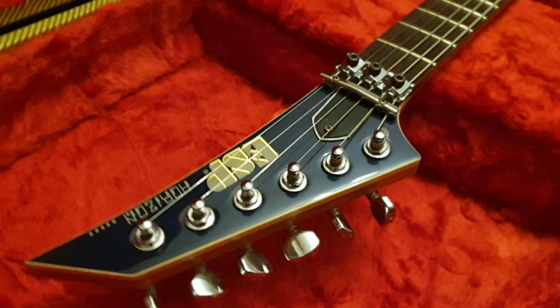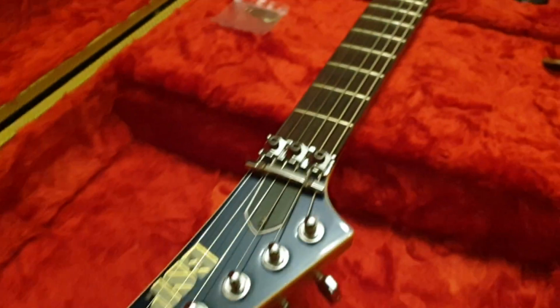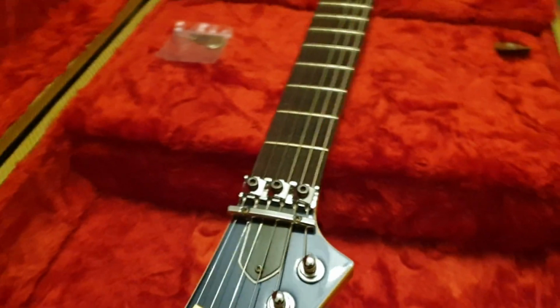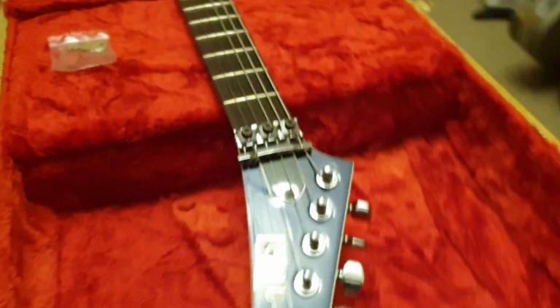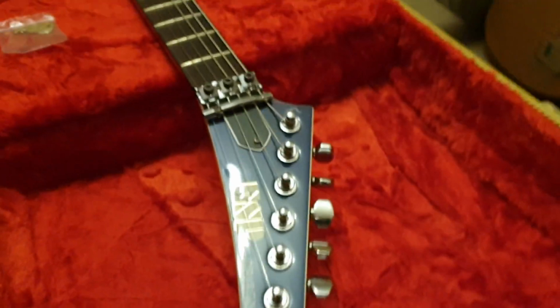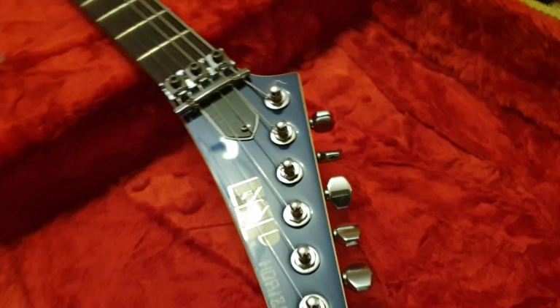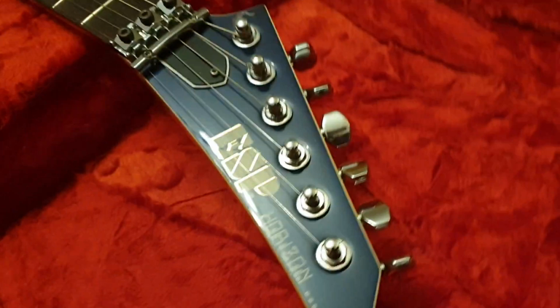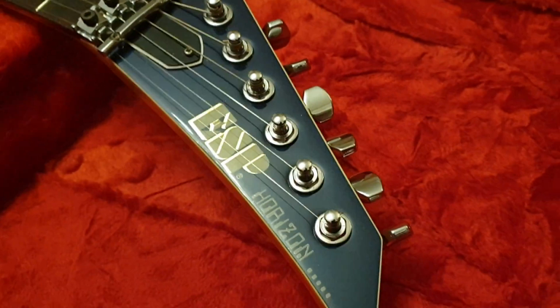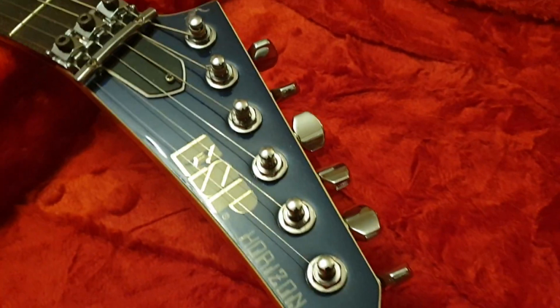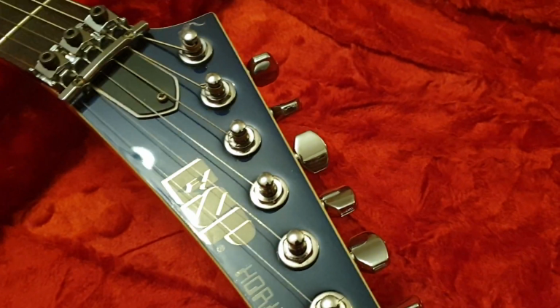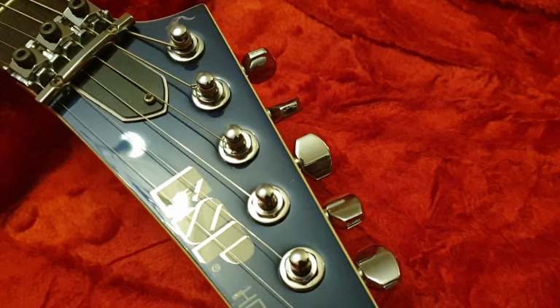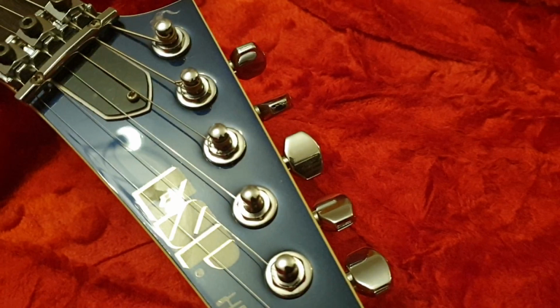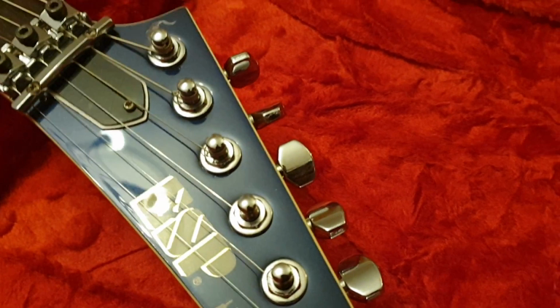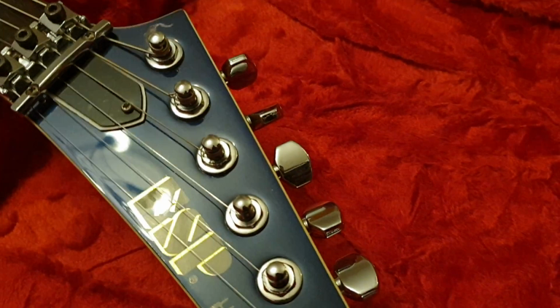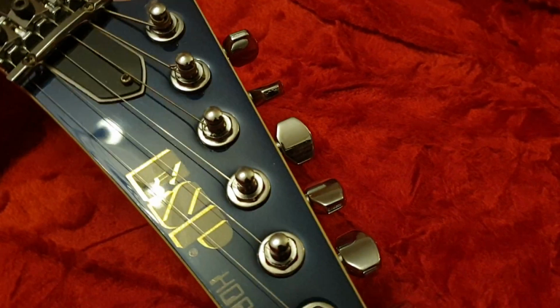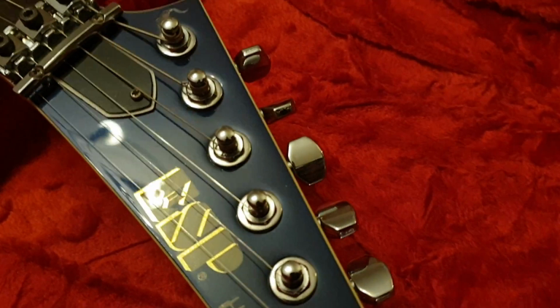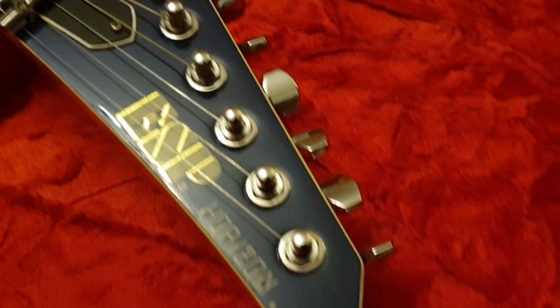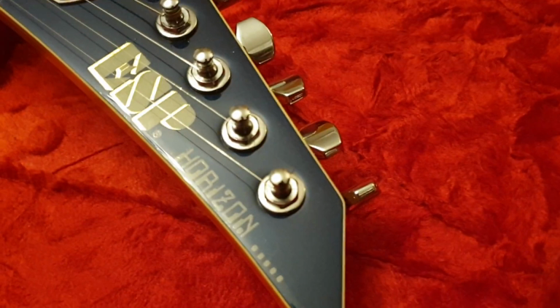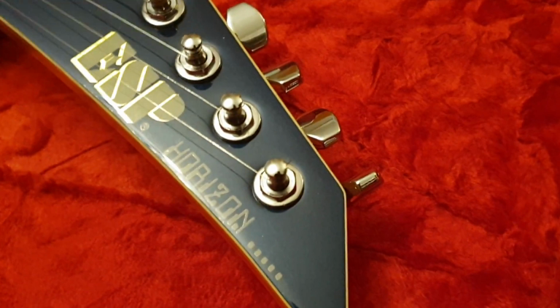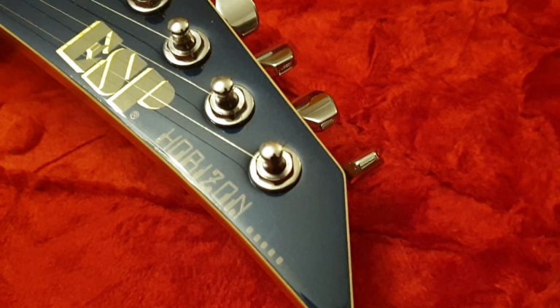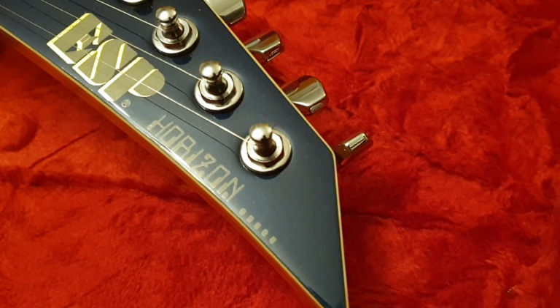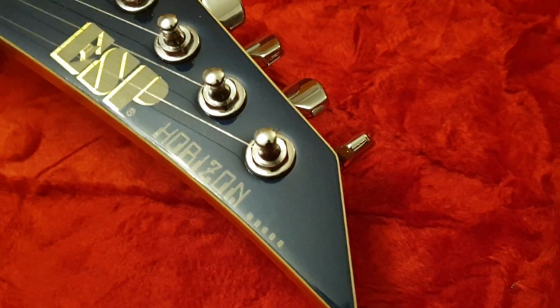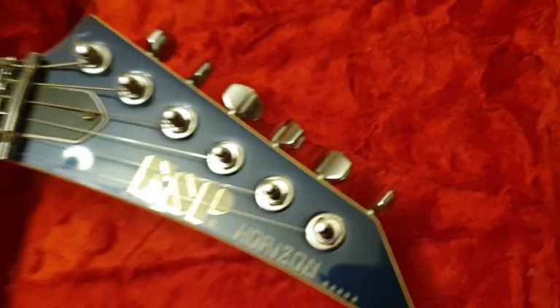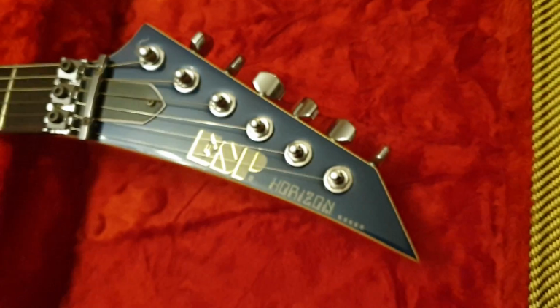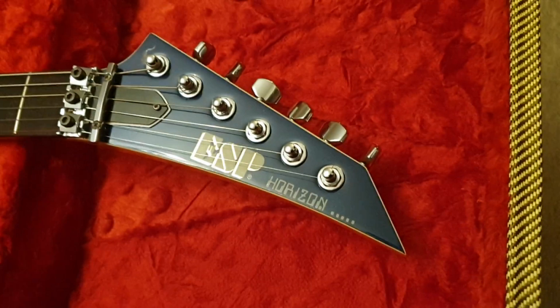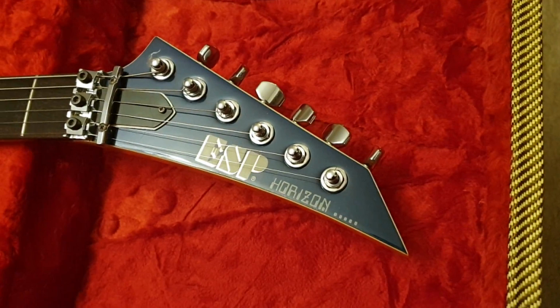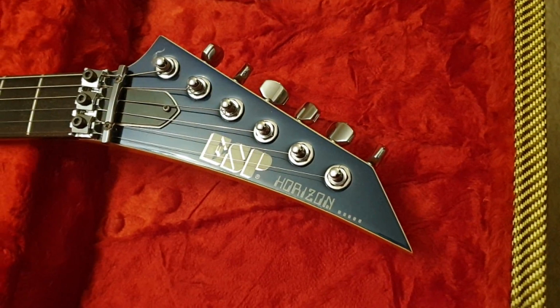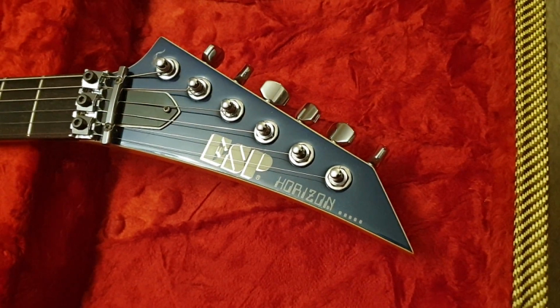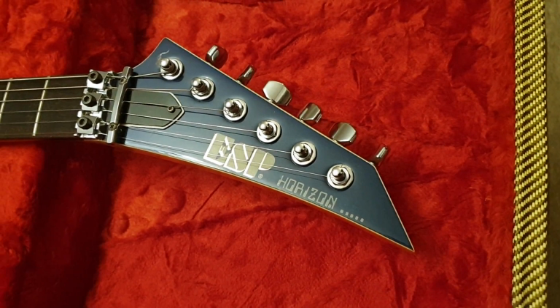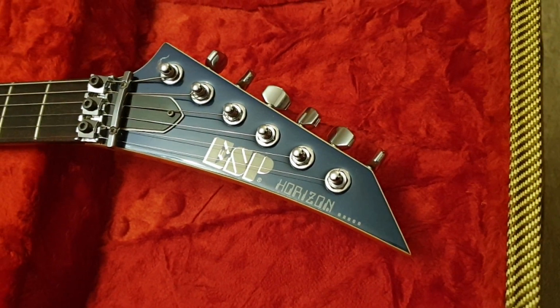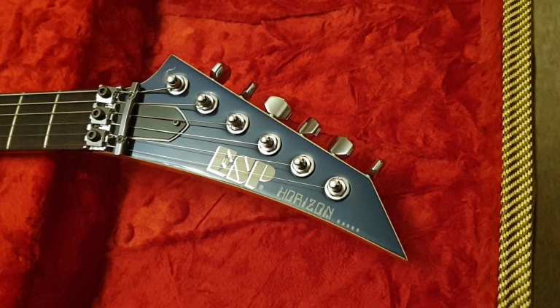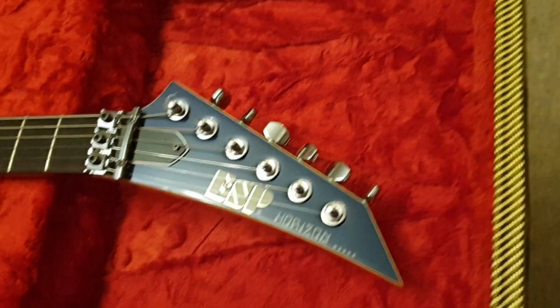So let's chat about this one. This is a midnight blue metallic — I don't know if that's the official color, it's what I'm going to call it. It's really dark blue, very deep metallic. First gen Horizon with the Jackson style — we call it pre-lawsuit era headstock.